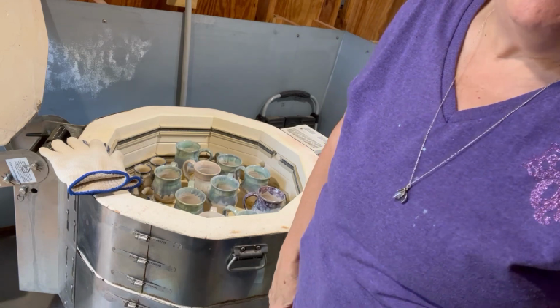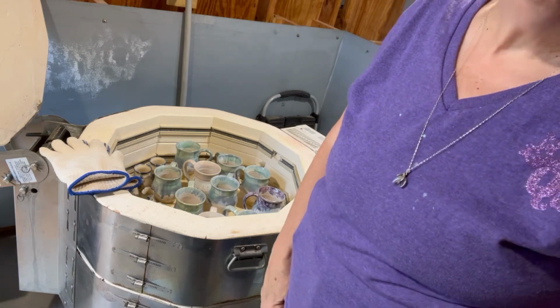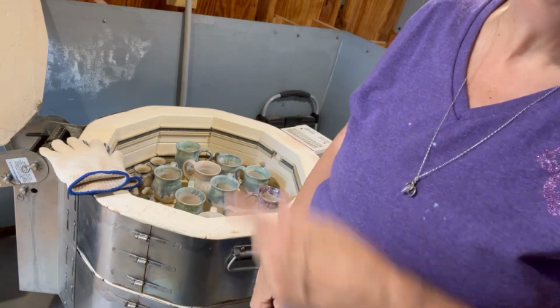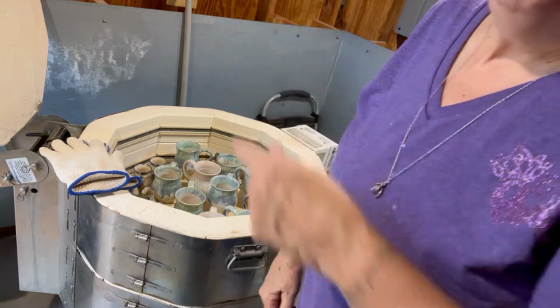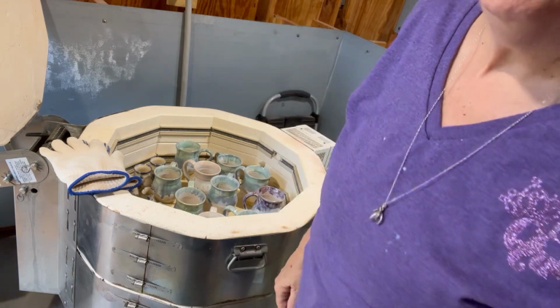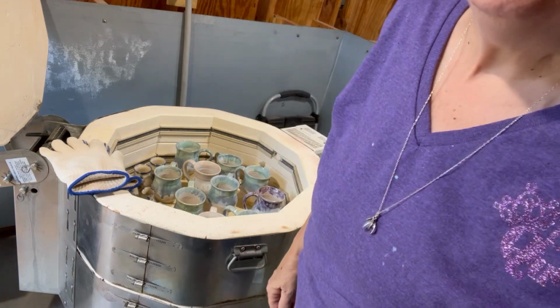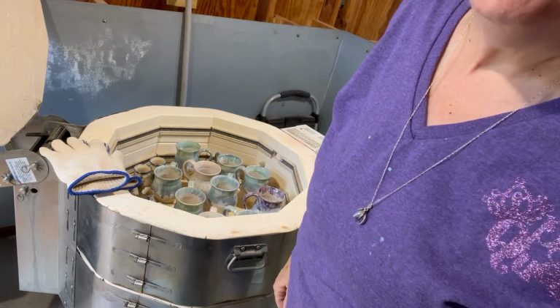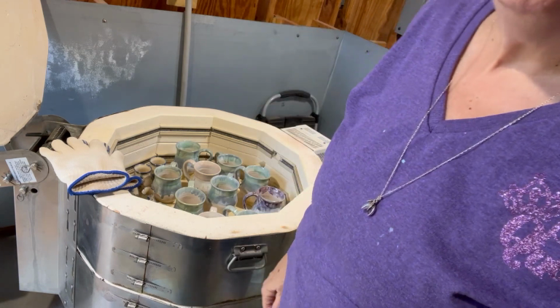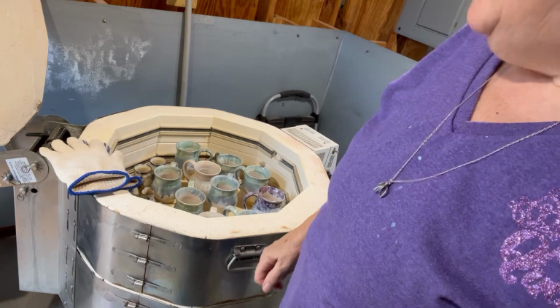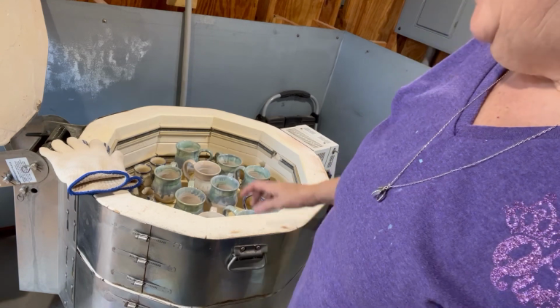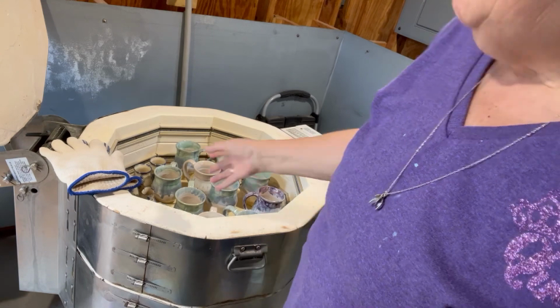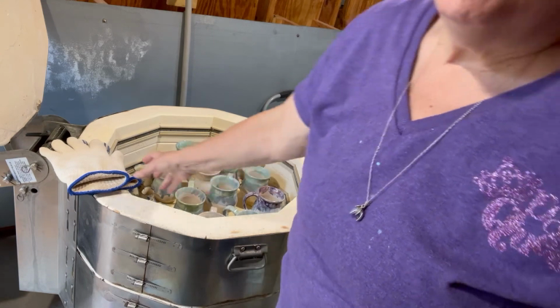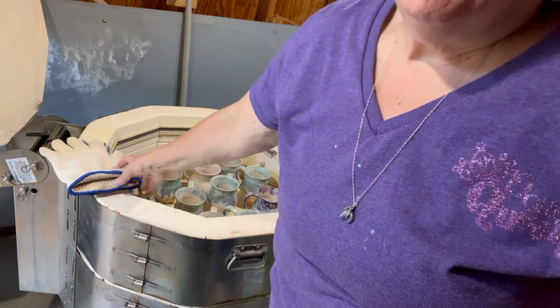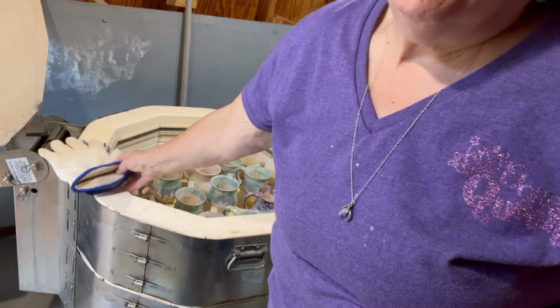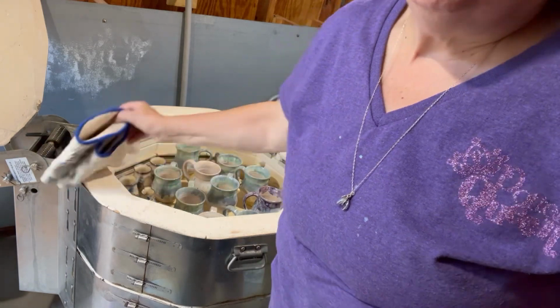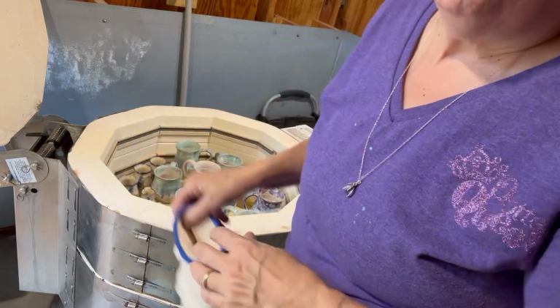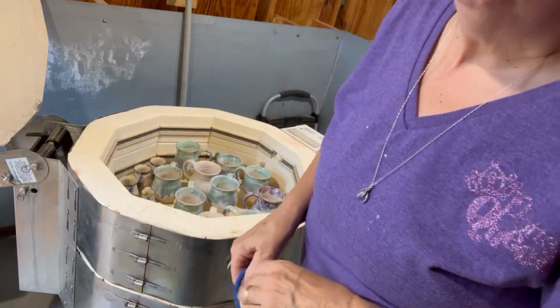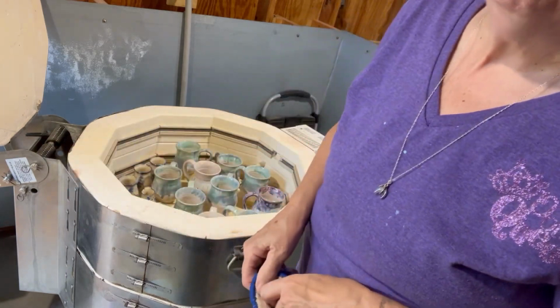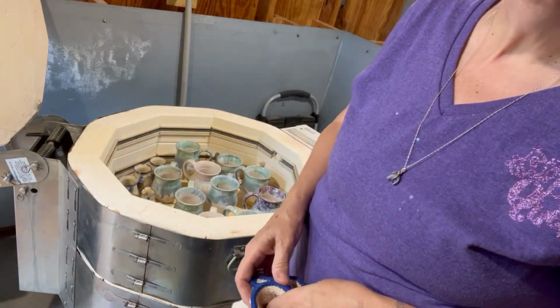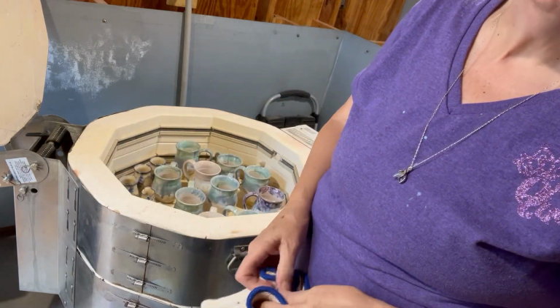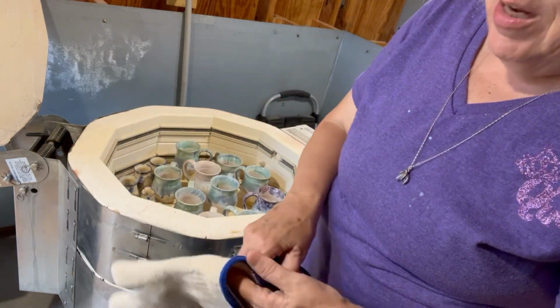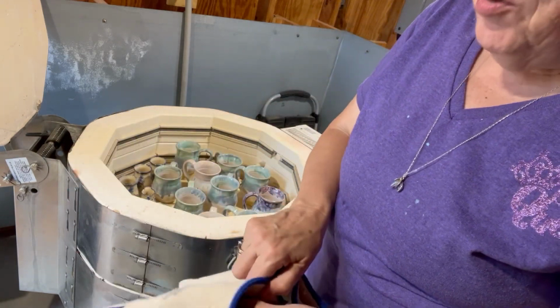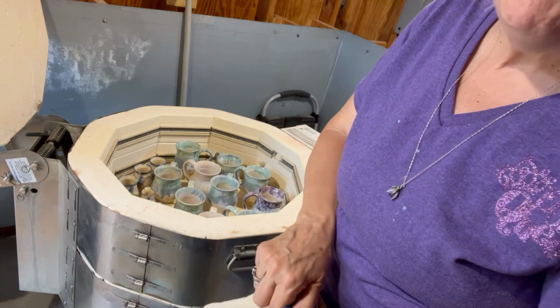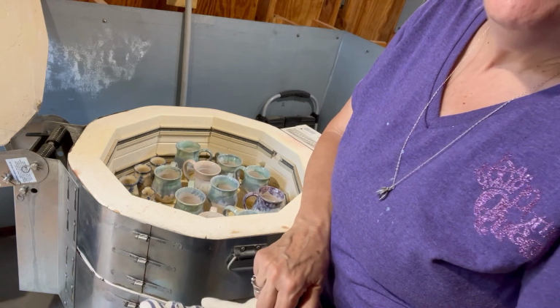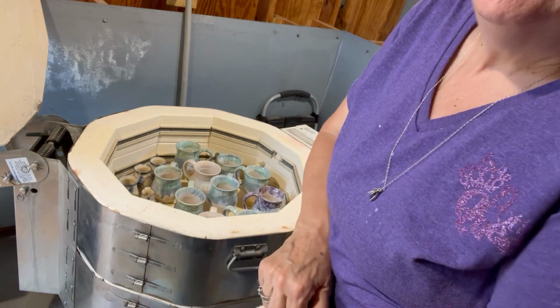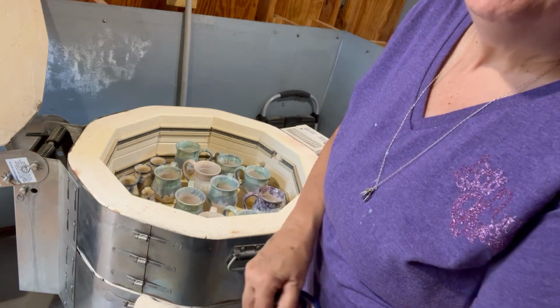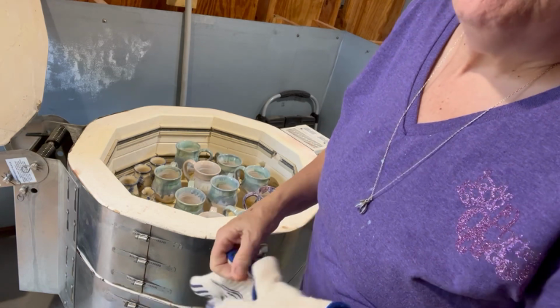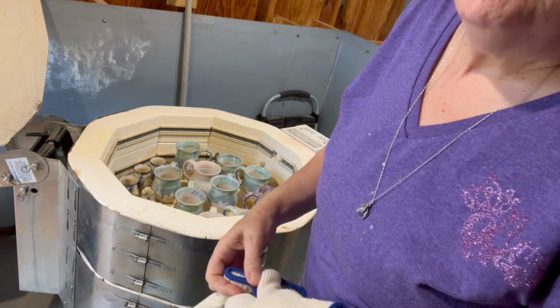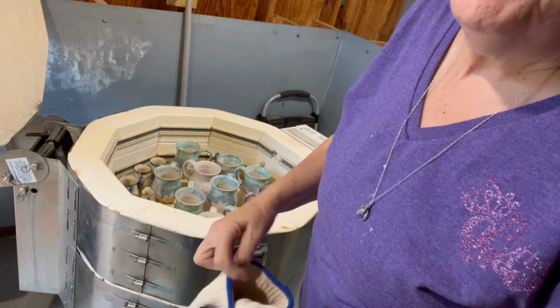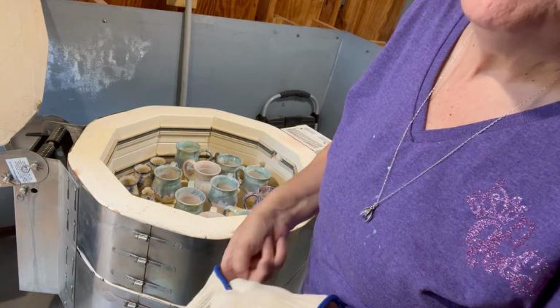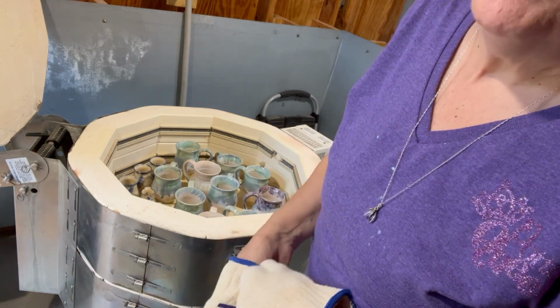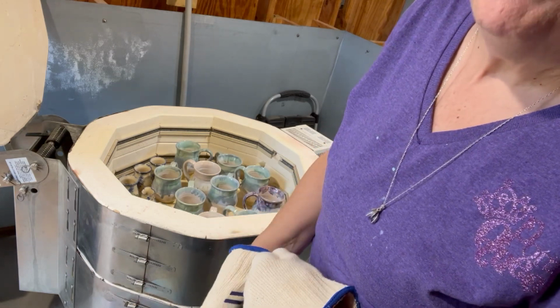I'm going to show you what kind of glazes I used. I have an L&L Easy Fire Kiln. I really like this kiln — it's good on my back. I do have other kilns, but this is one of my favorites.